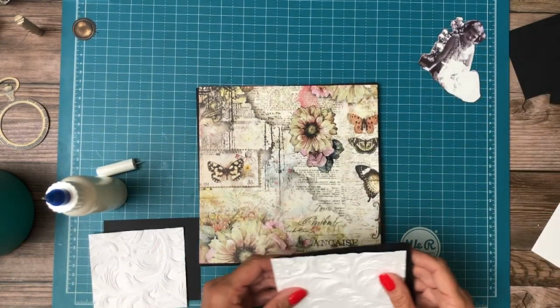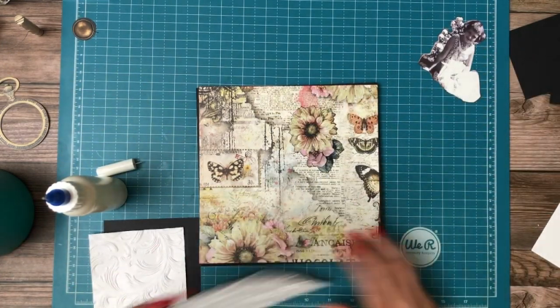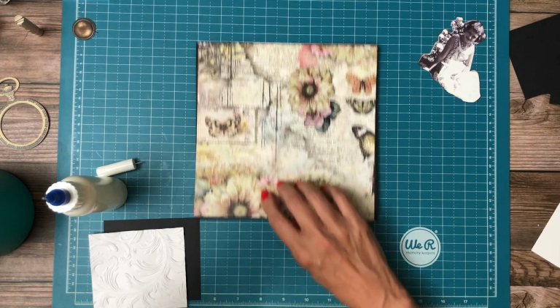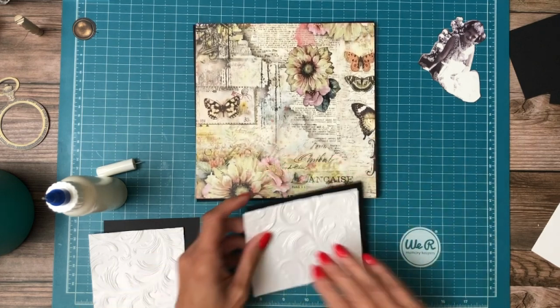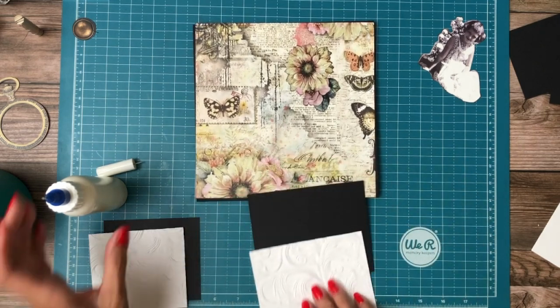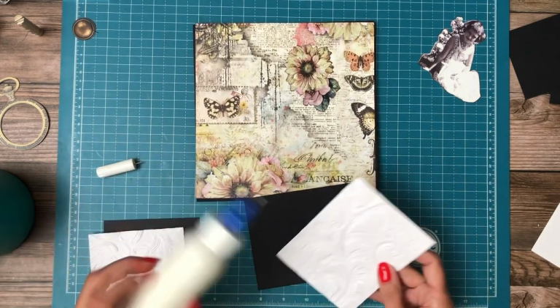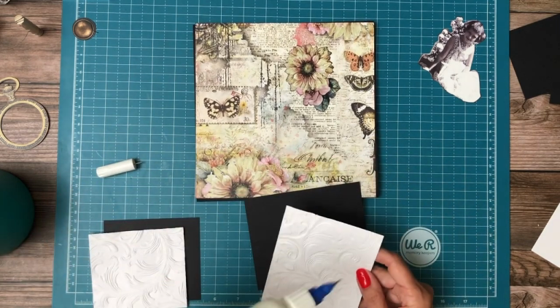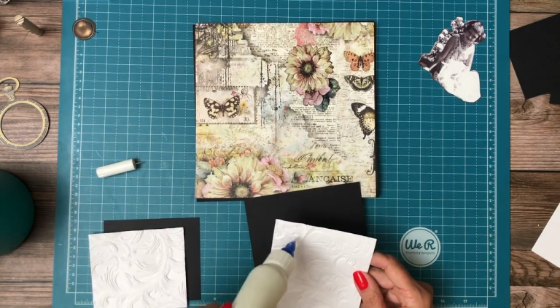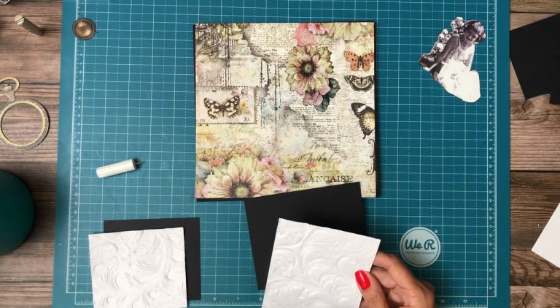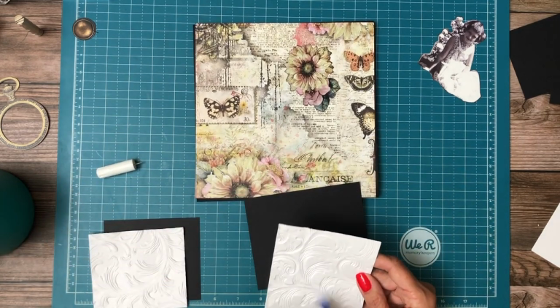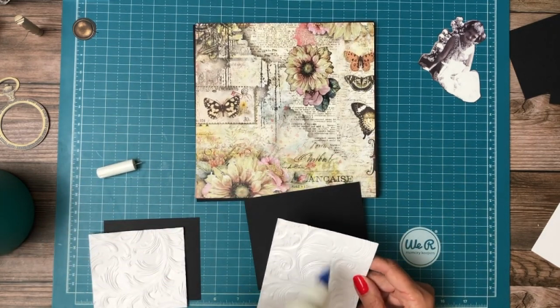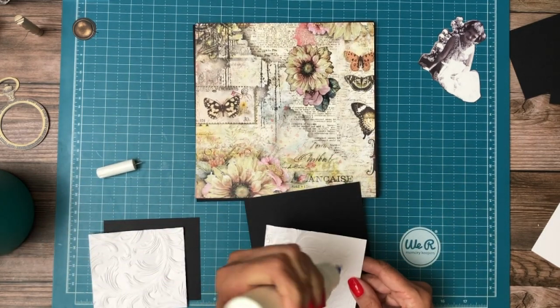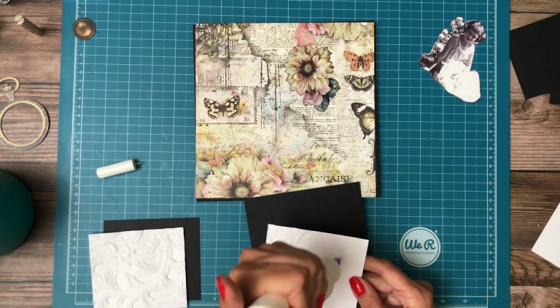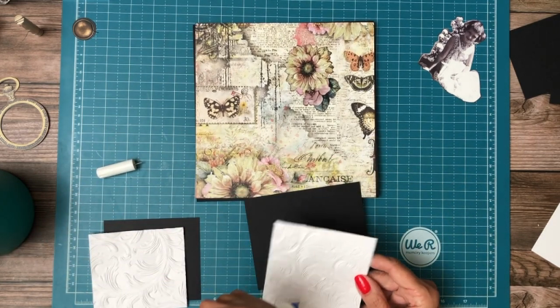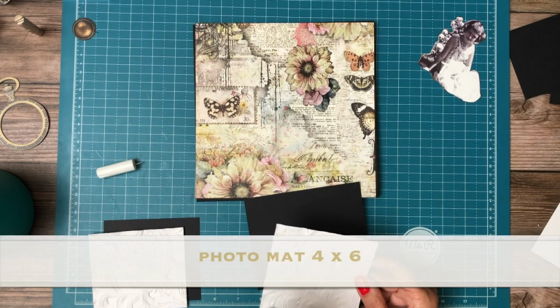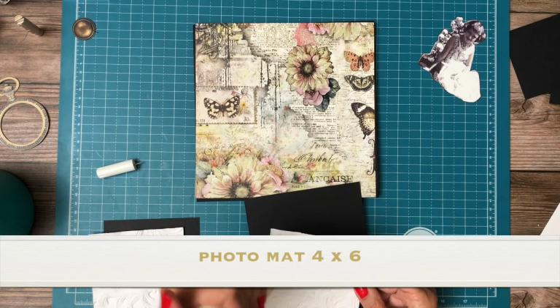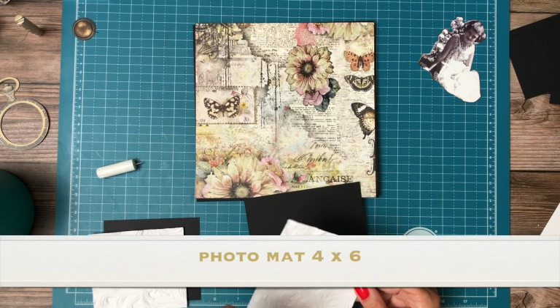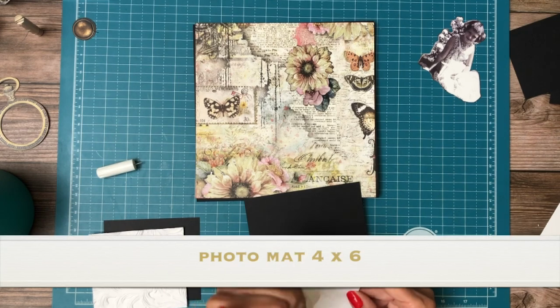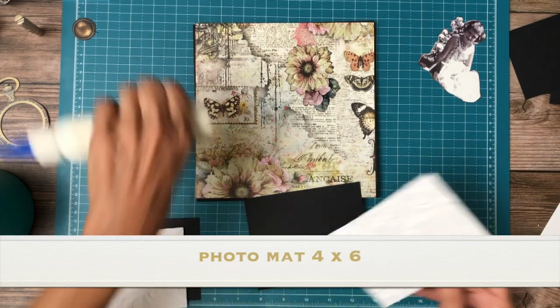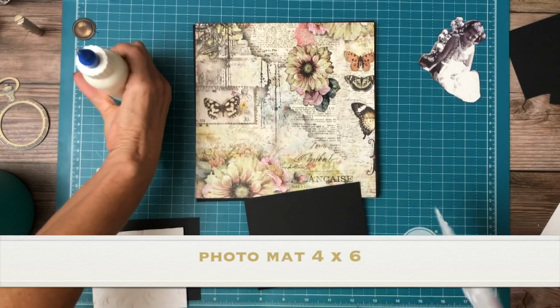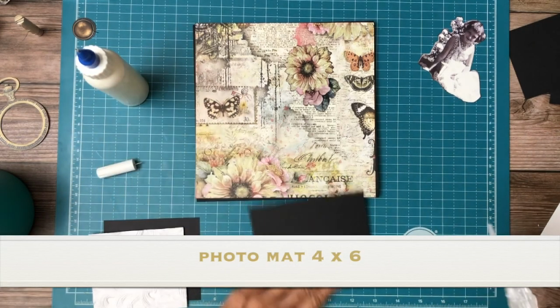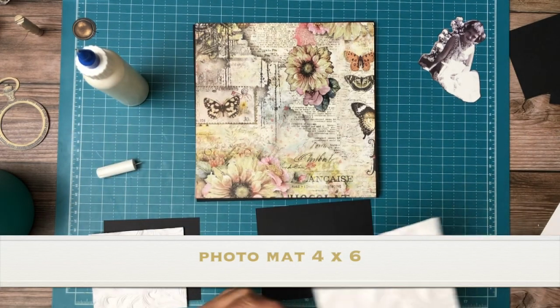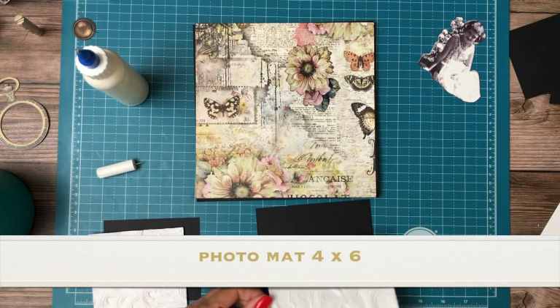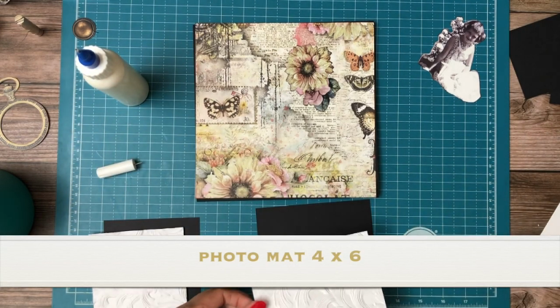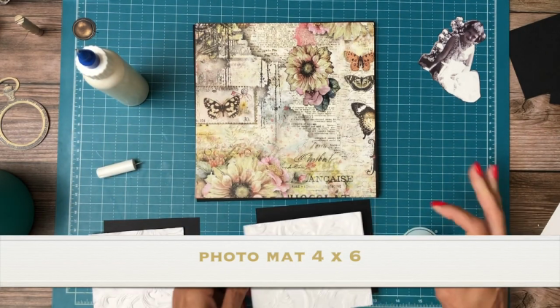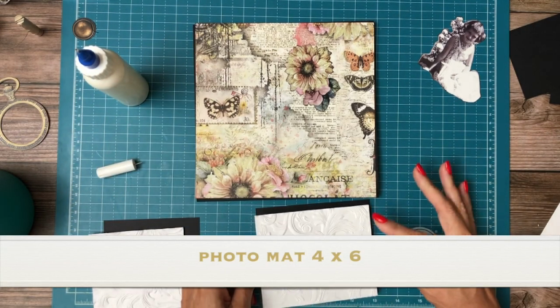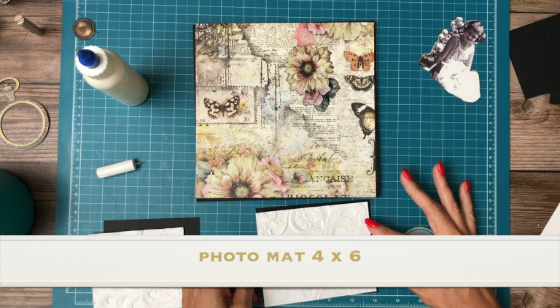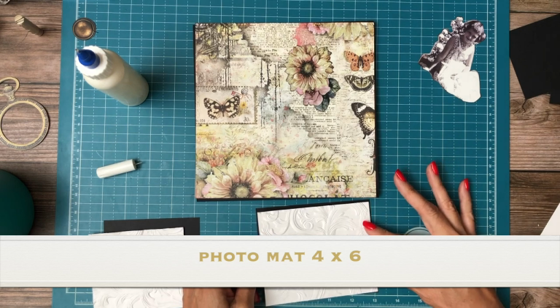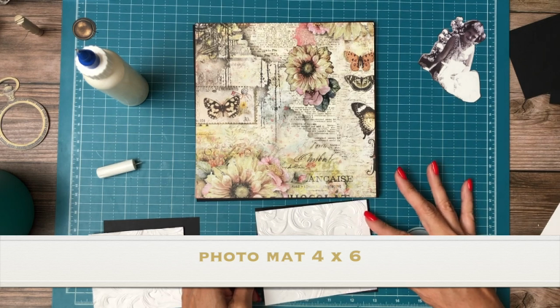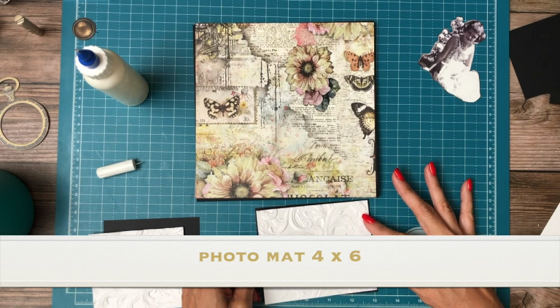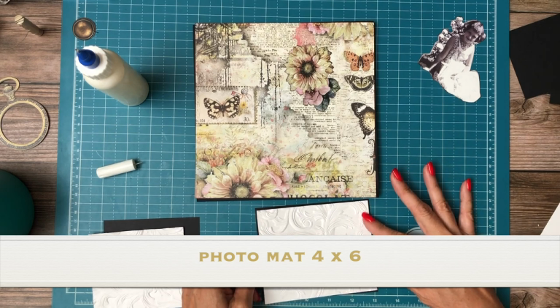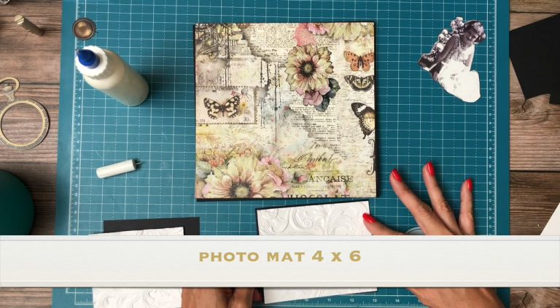So I'm gonna add my photo mats here, and we're just about done with this album. We still have to do the inside and inside covers, inside outside covers.